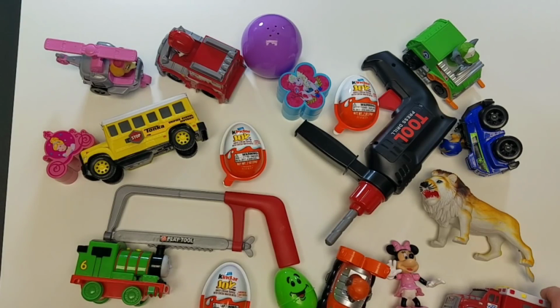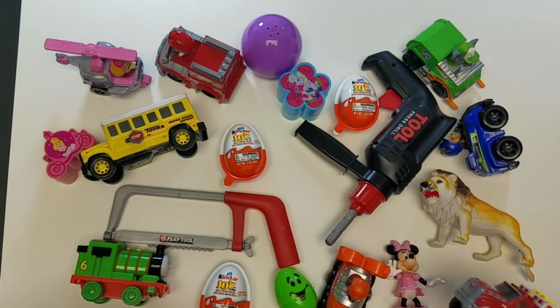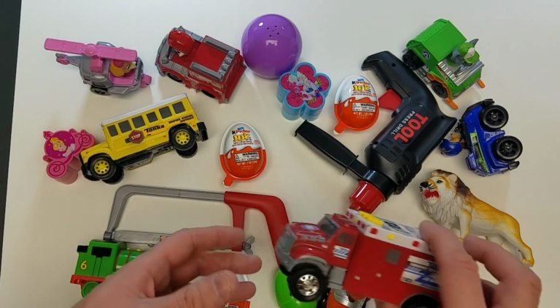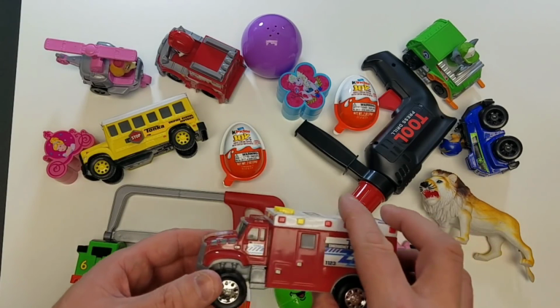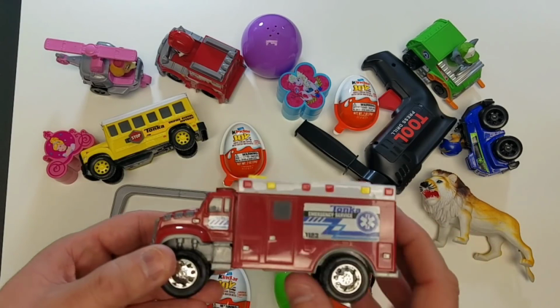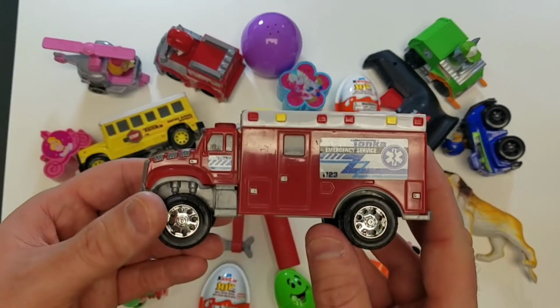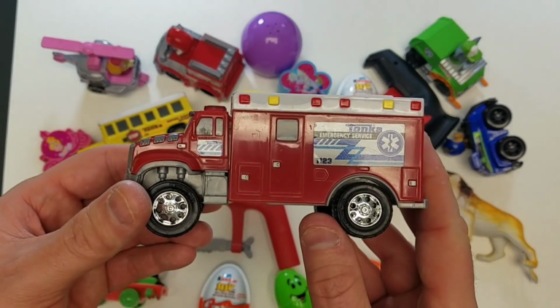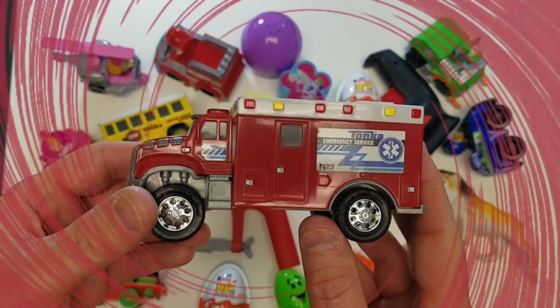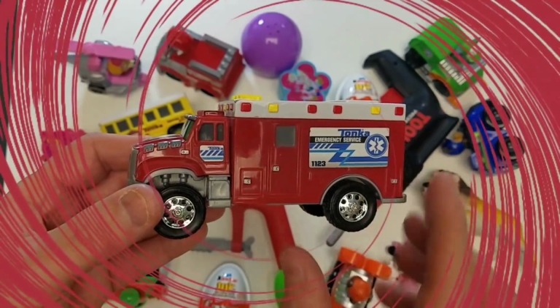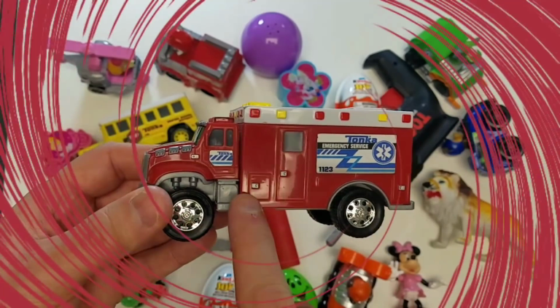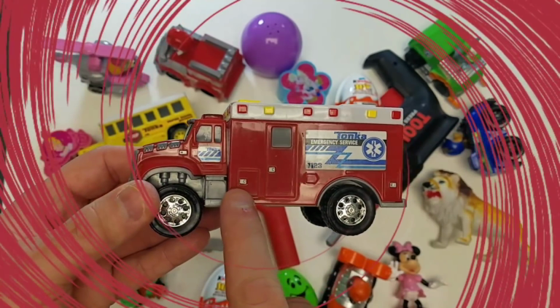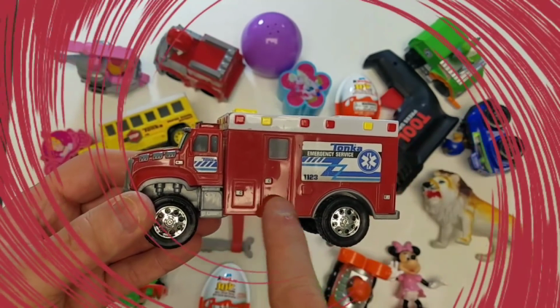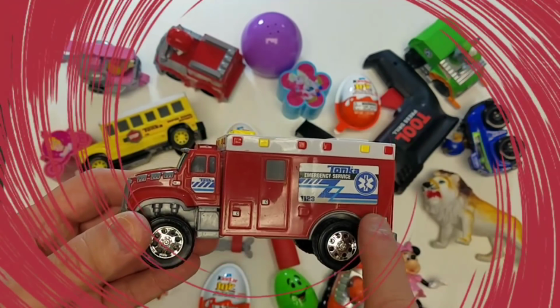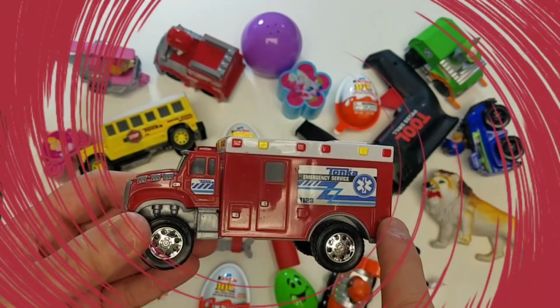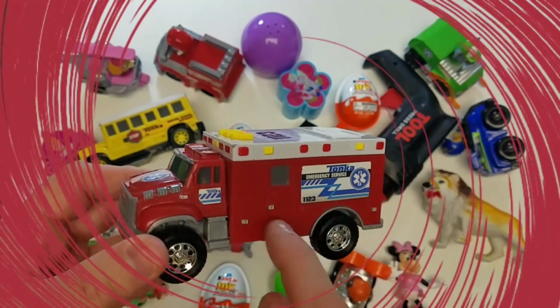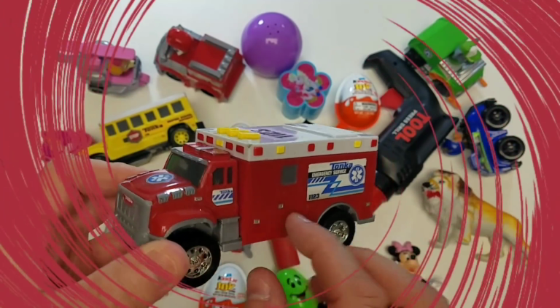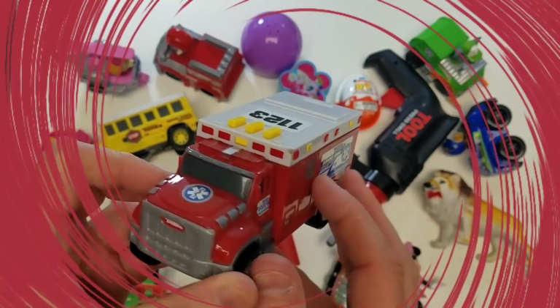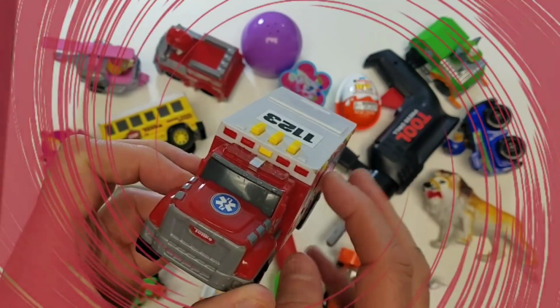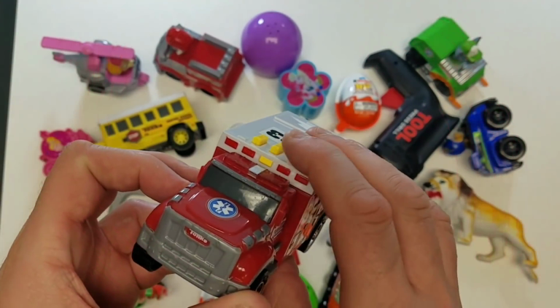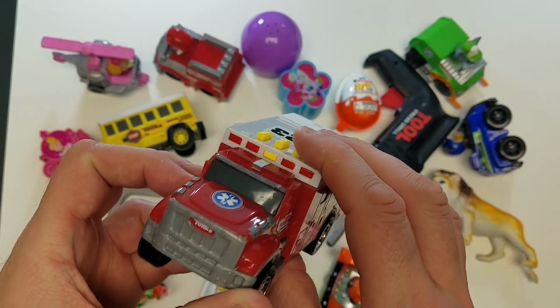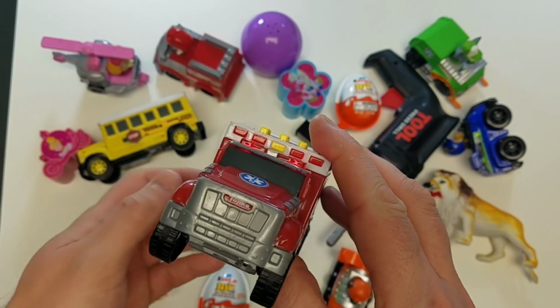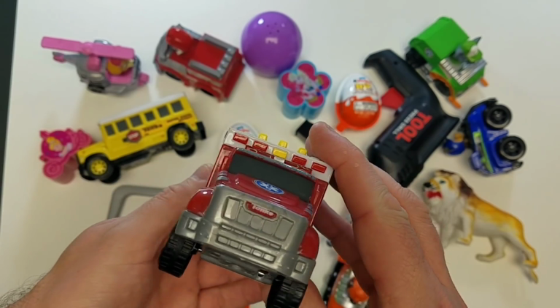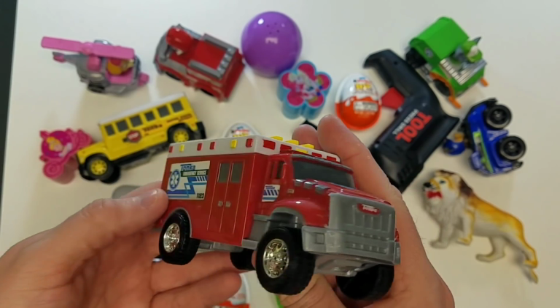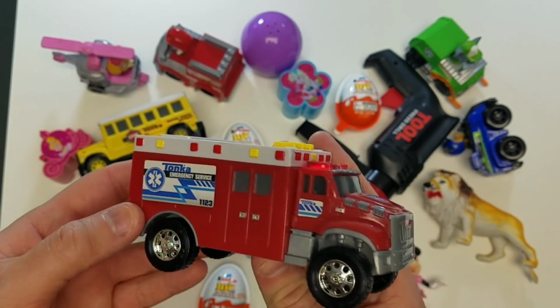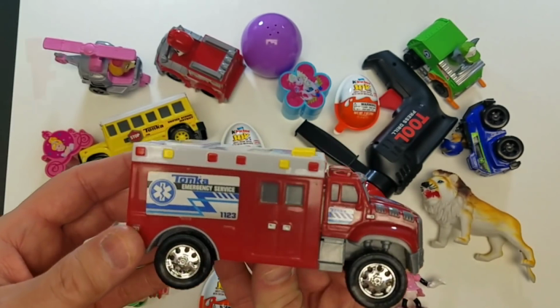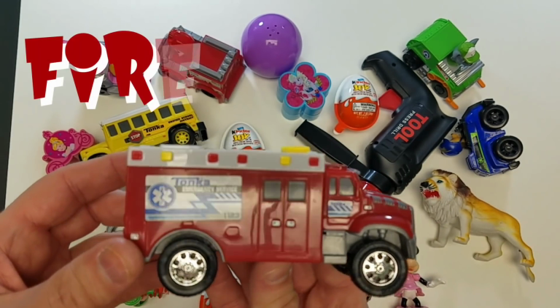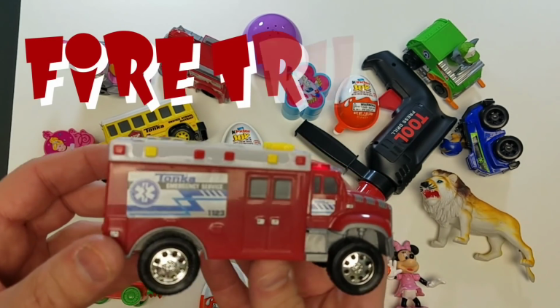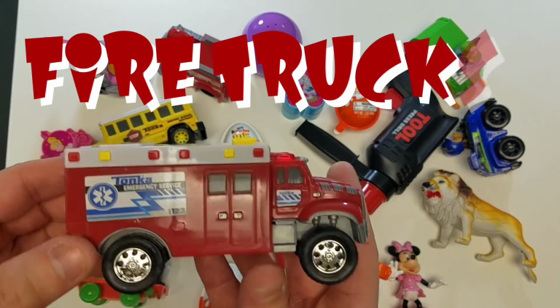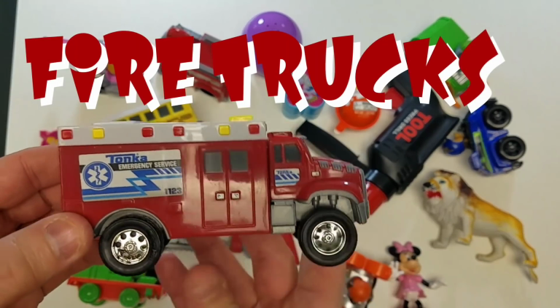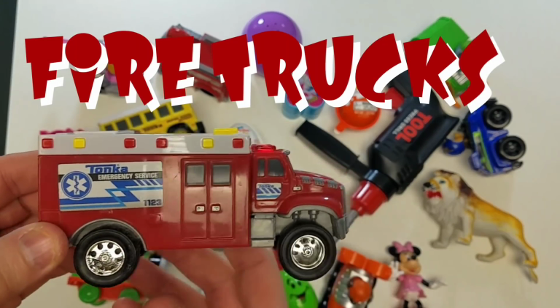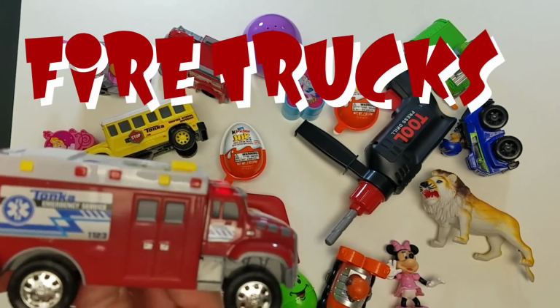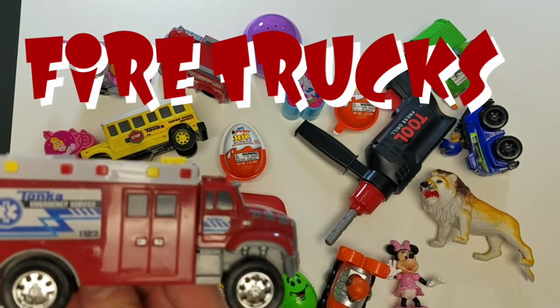Let's take a look at our fire truck! Fire trucks are red — the color red! Really cool fire trucks!